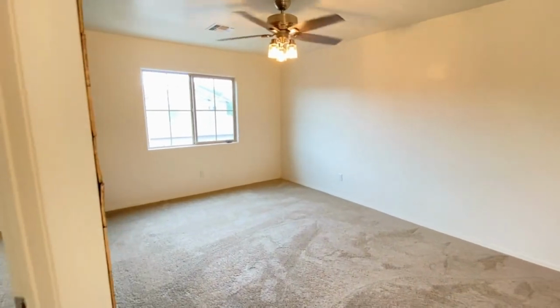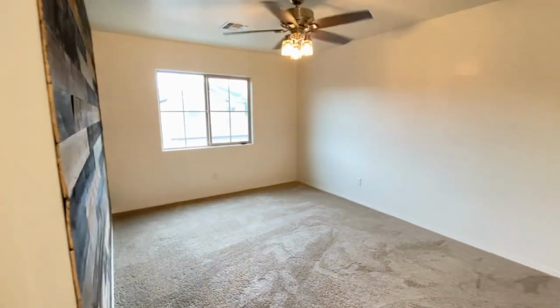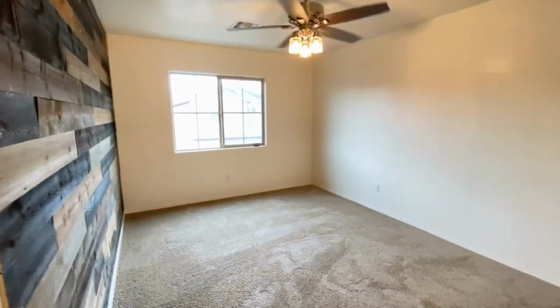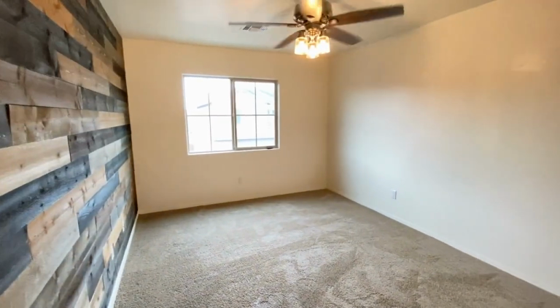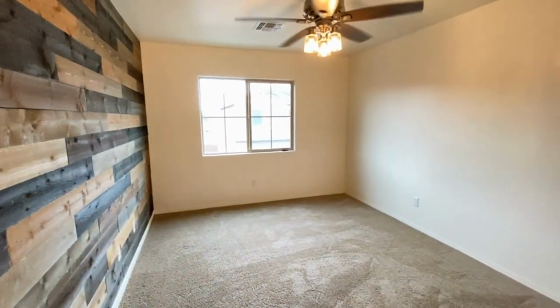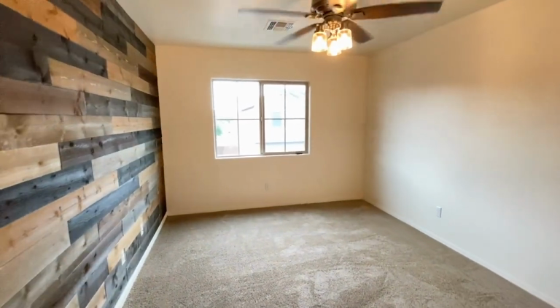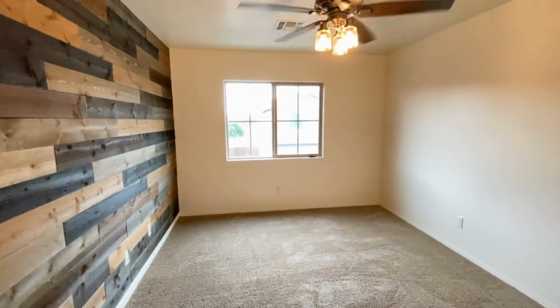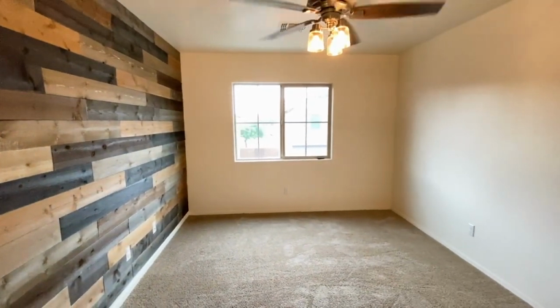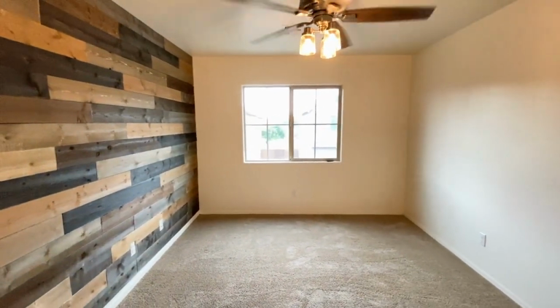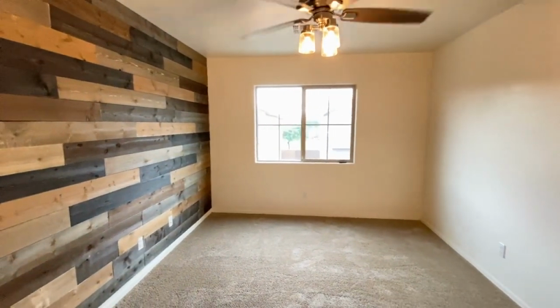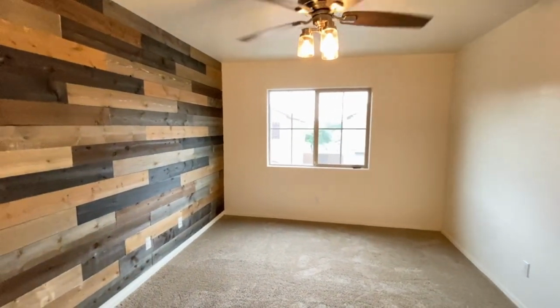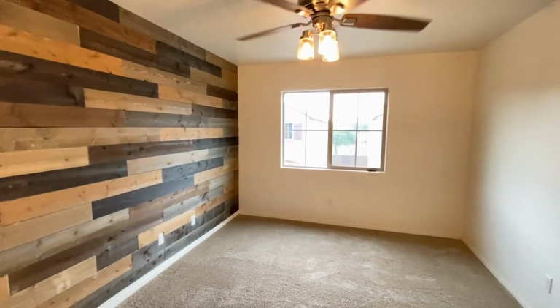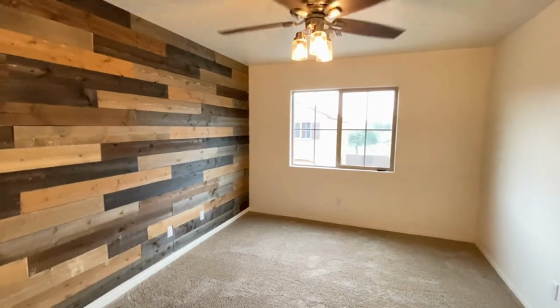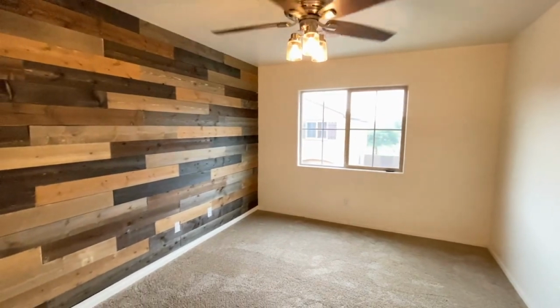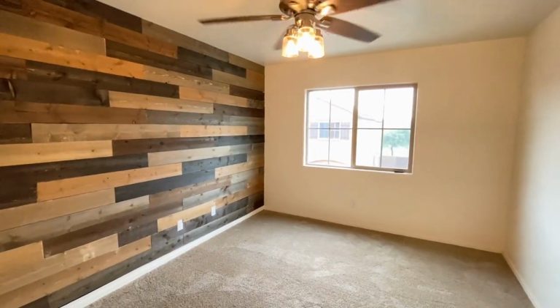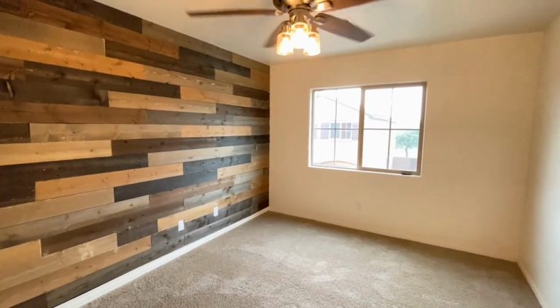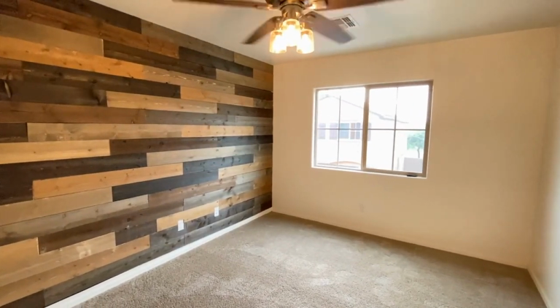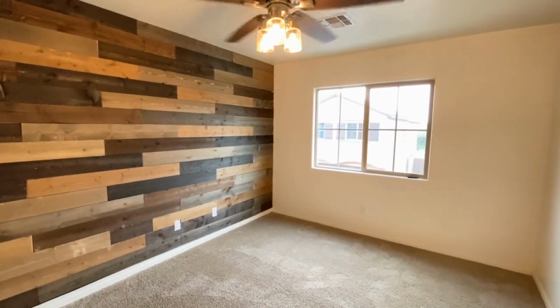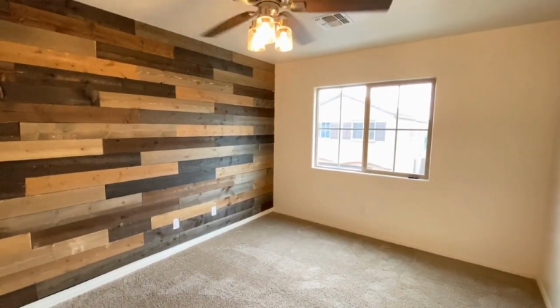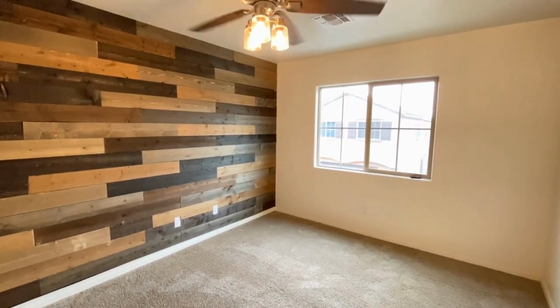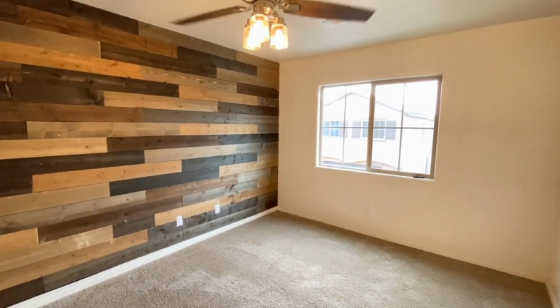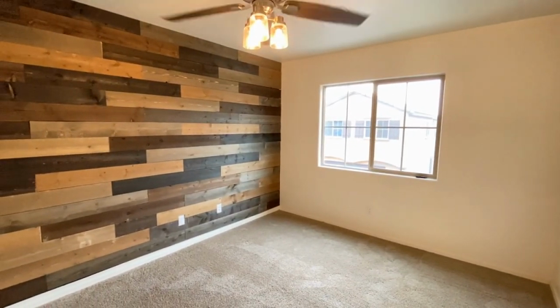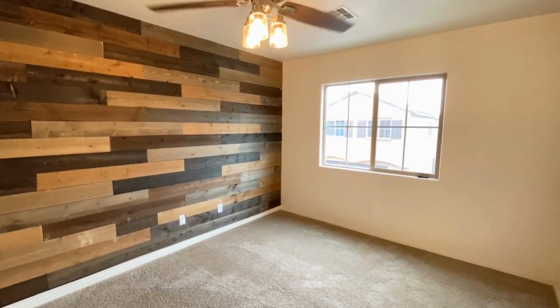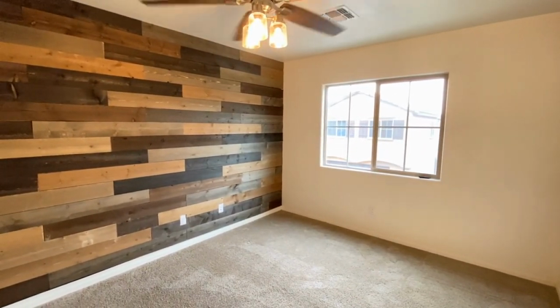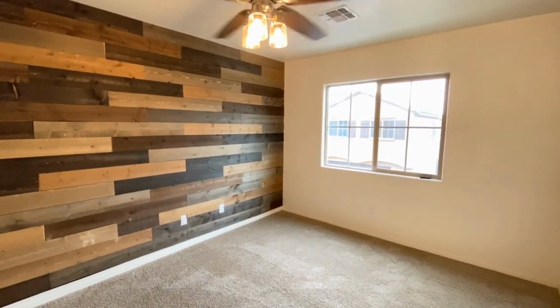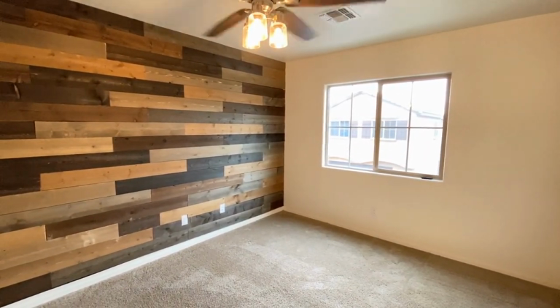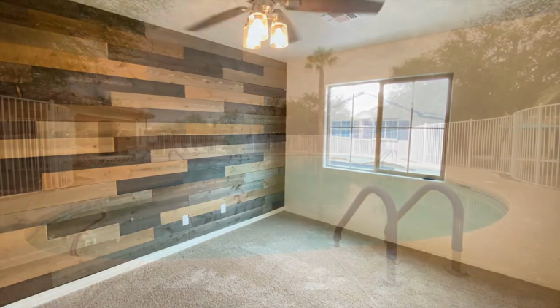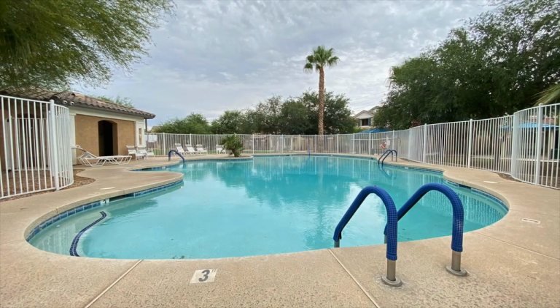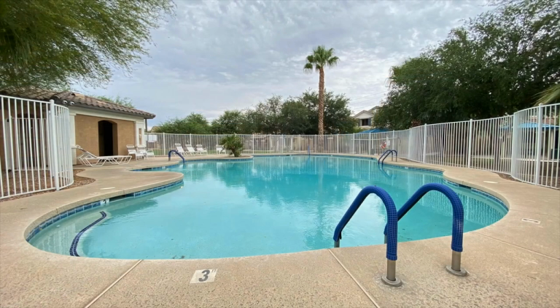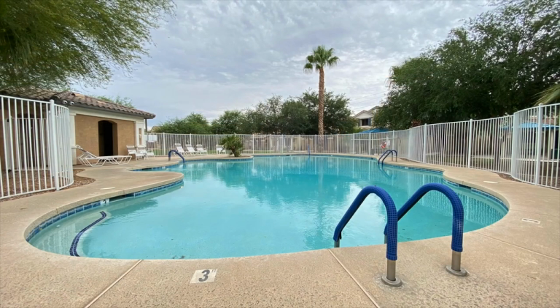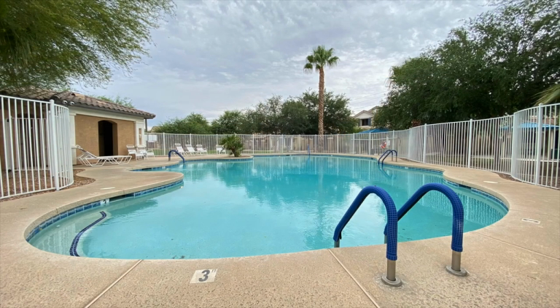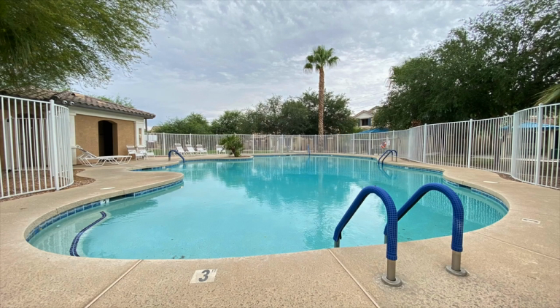We hope you enjoyed this video tour. For more information, please visit our website at www.leaseaz.com, schedule a self-guided tour, and fill out an application.